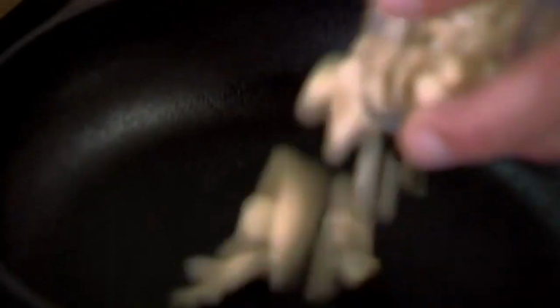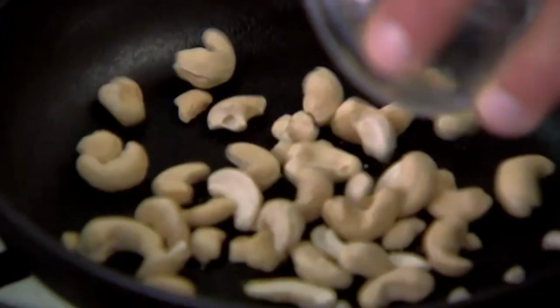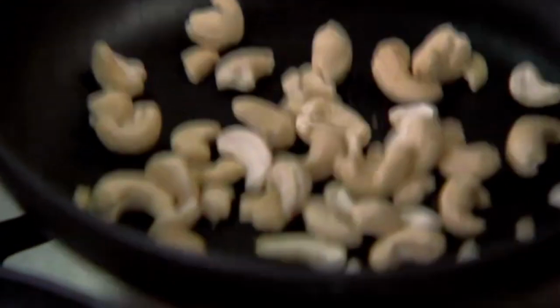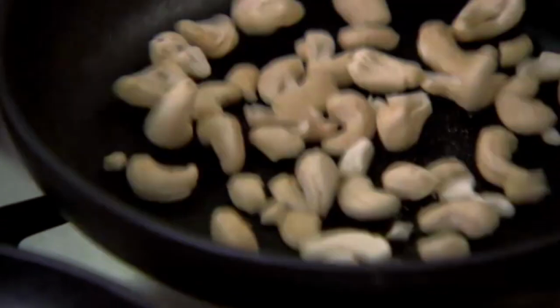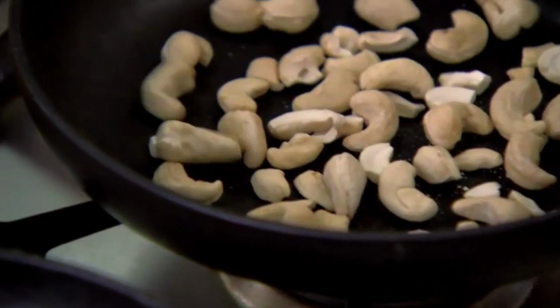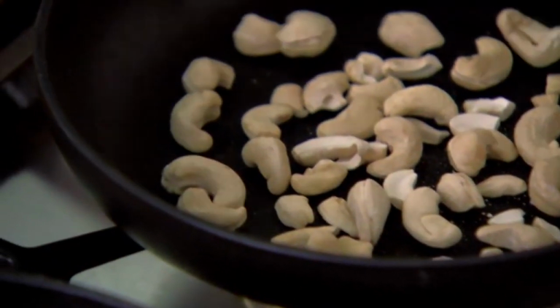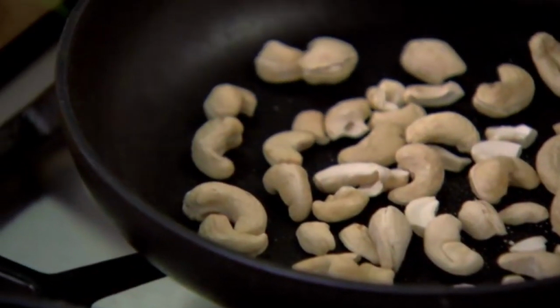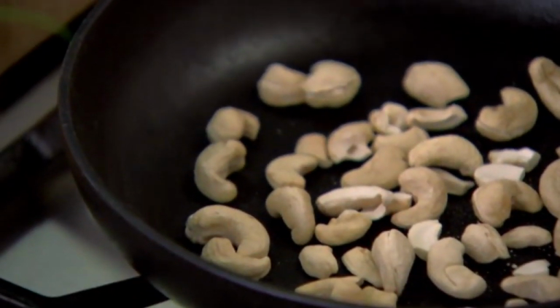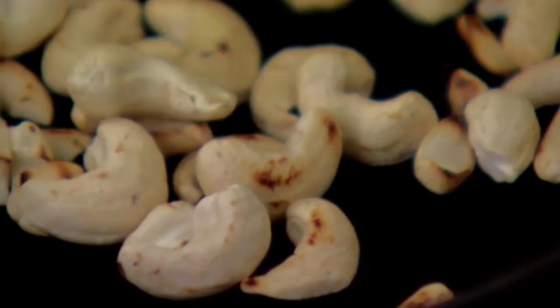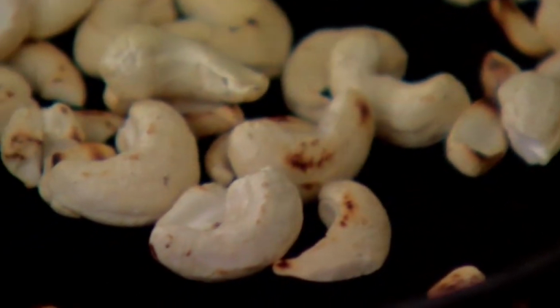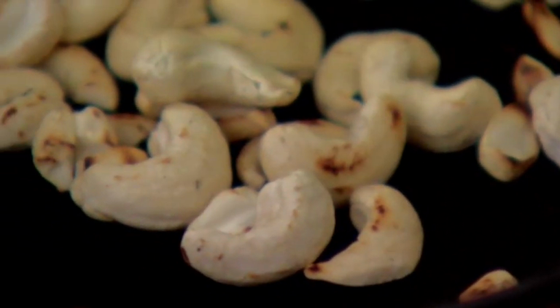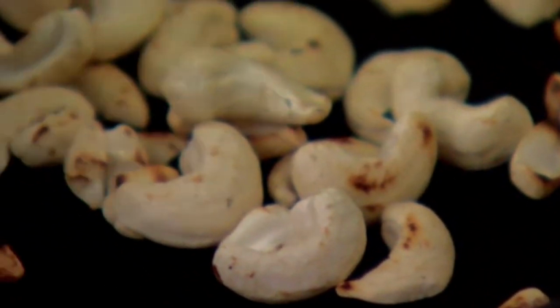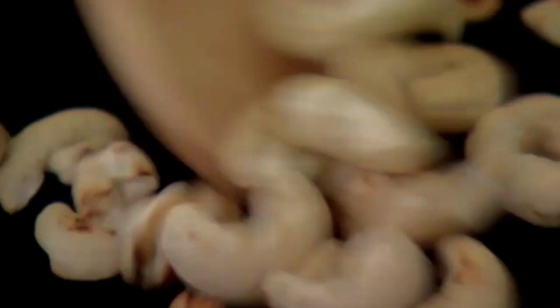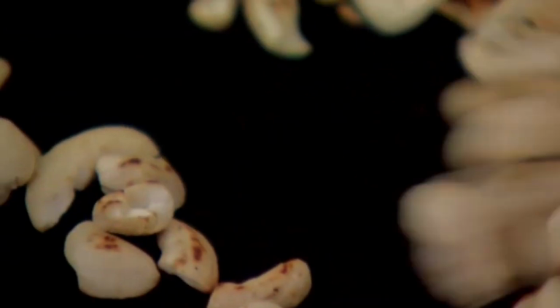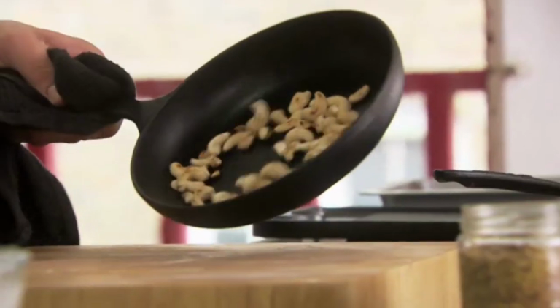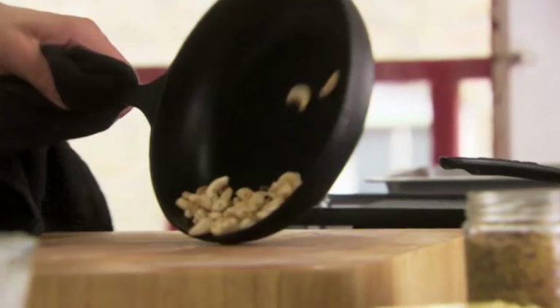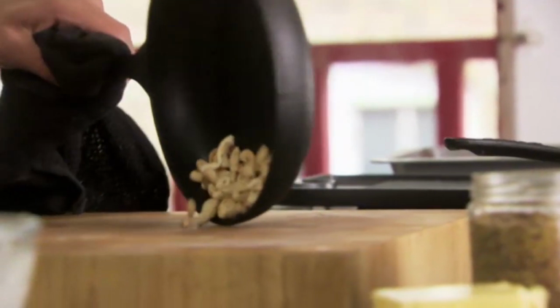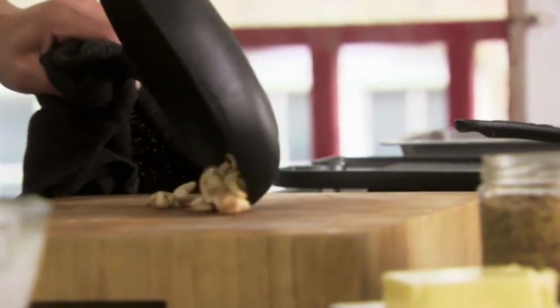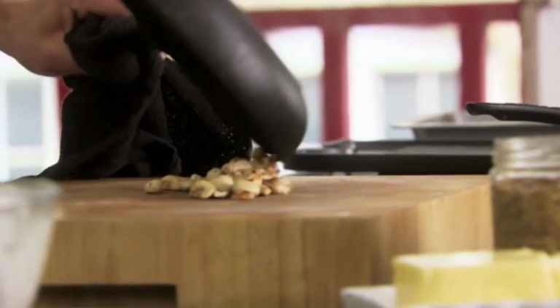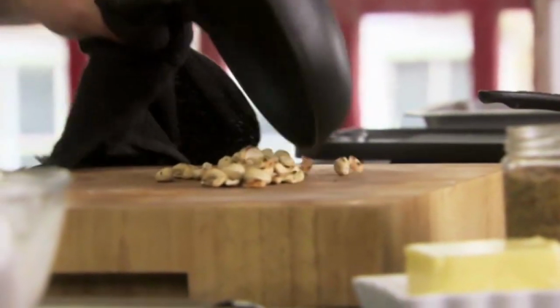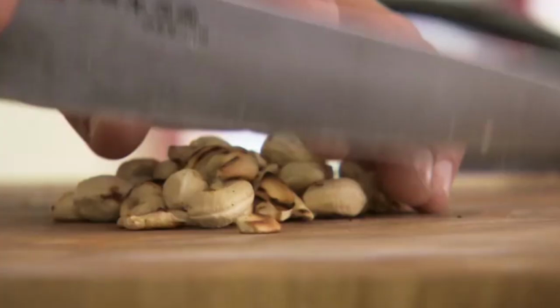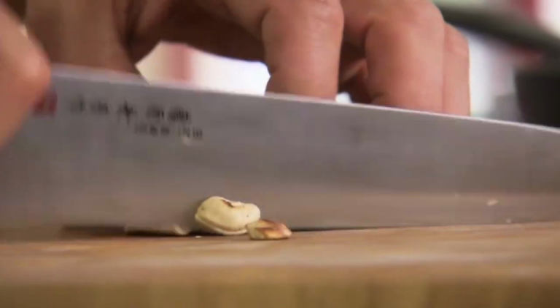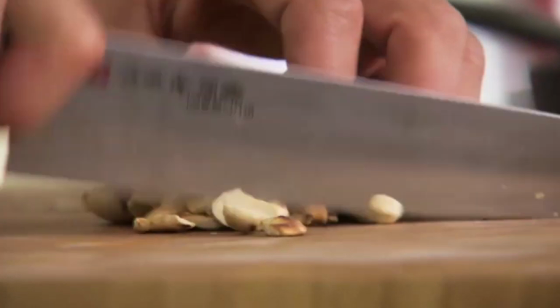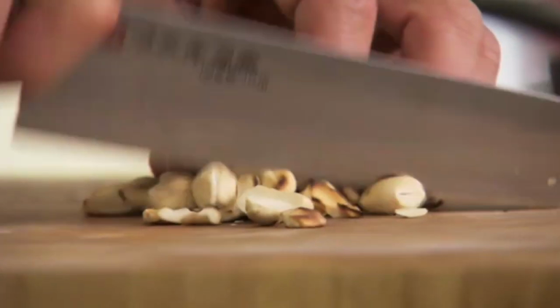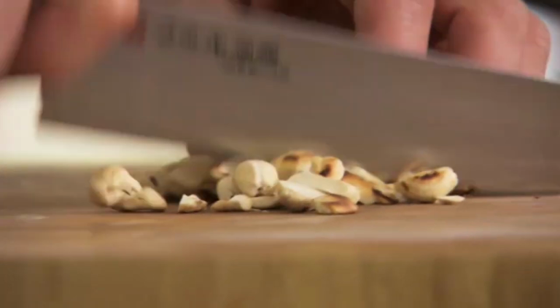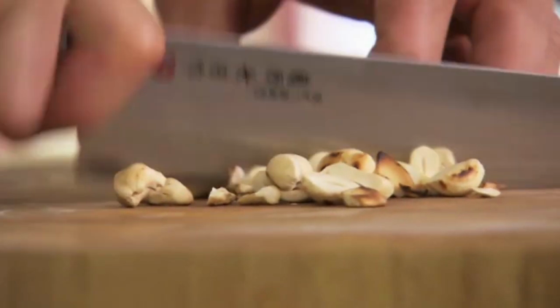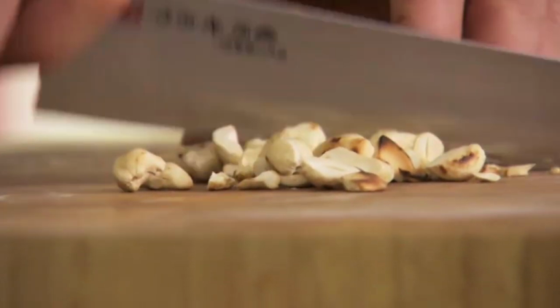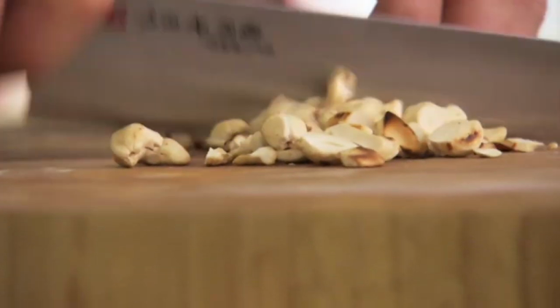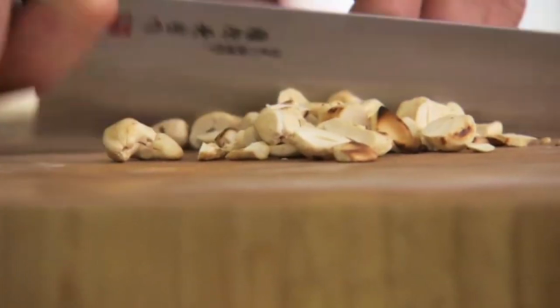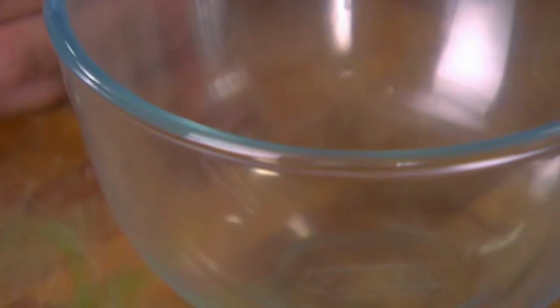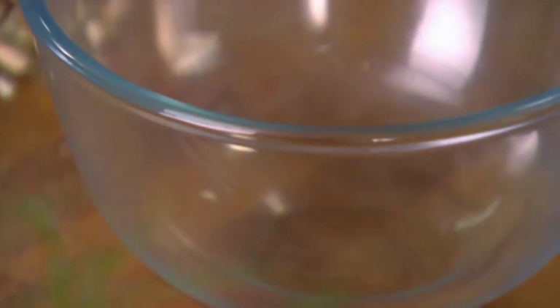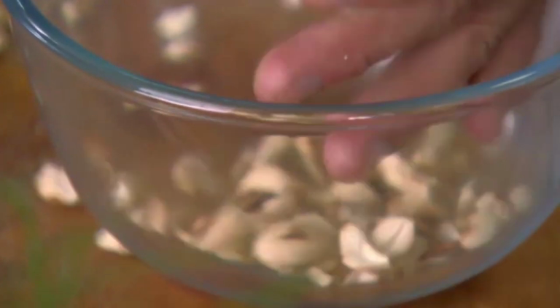Now I'm going to toast some cashew nuts. Toasting cashews intensifies that rich, almost sweet flavour that's often used as a base in curries like Korma. So they're going to give my po'boy a bit of an extra exotic twist.